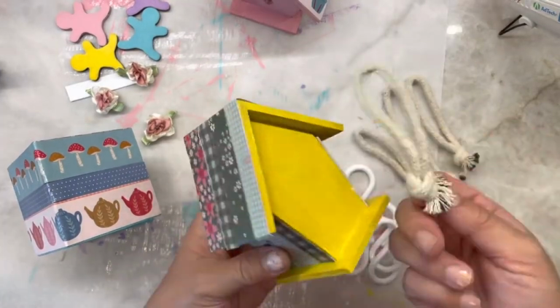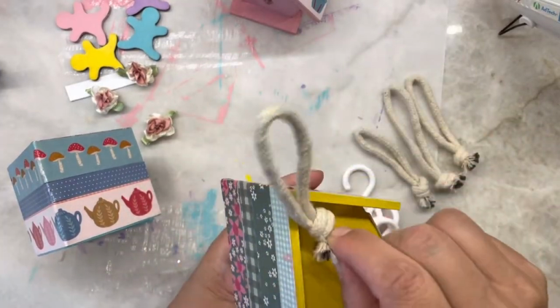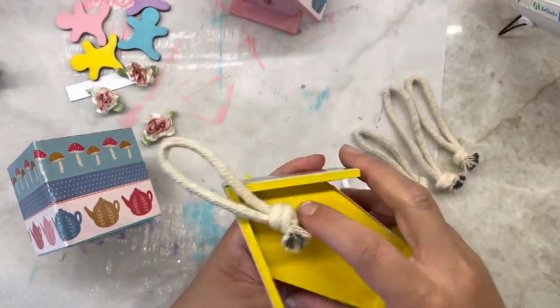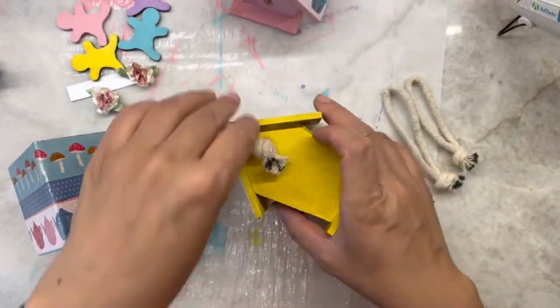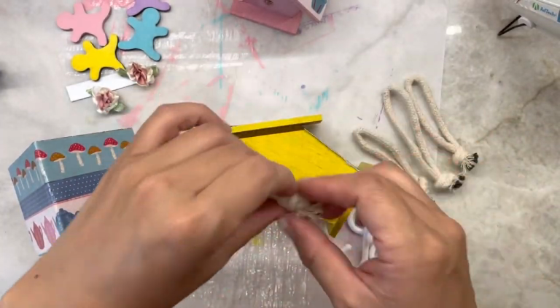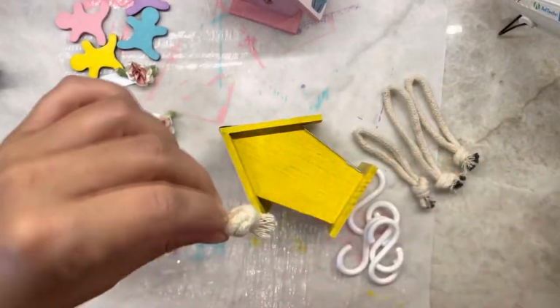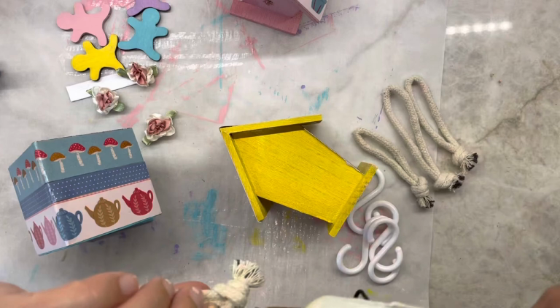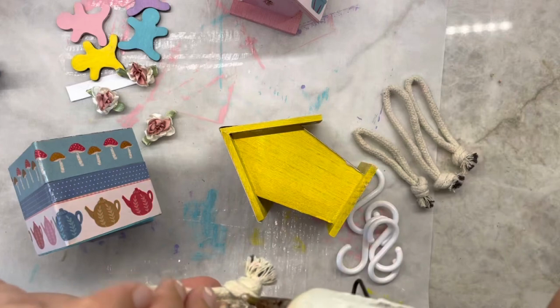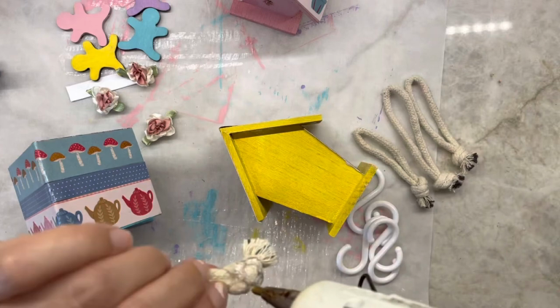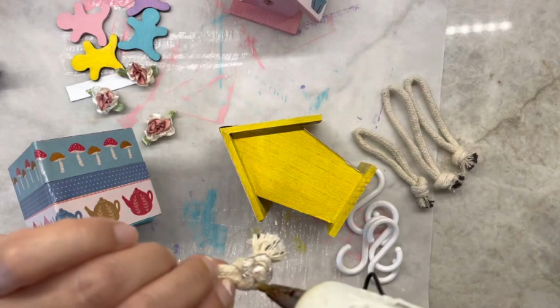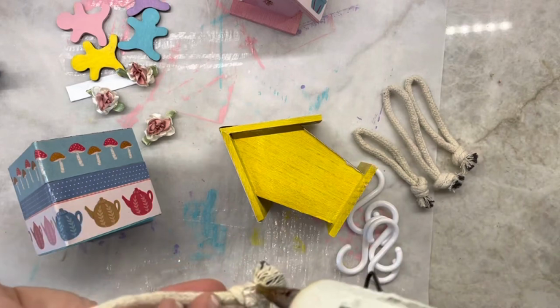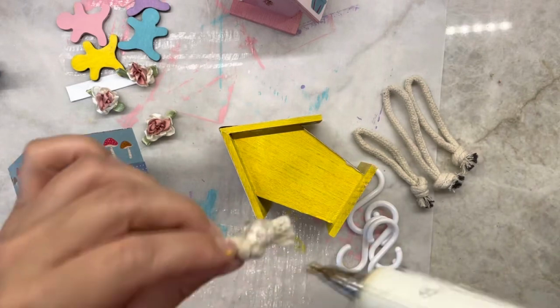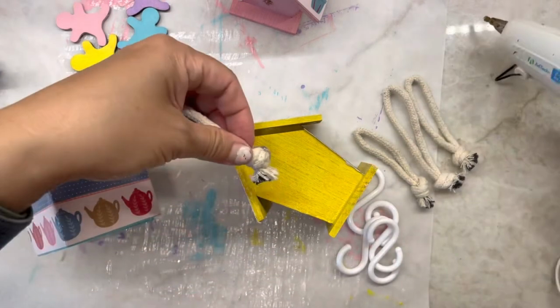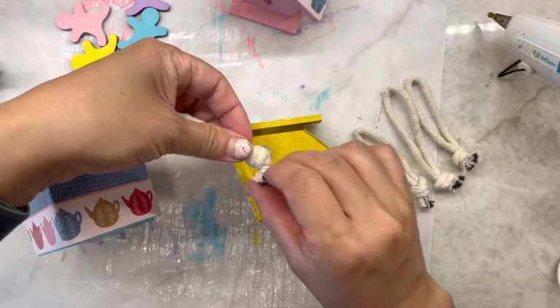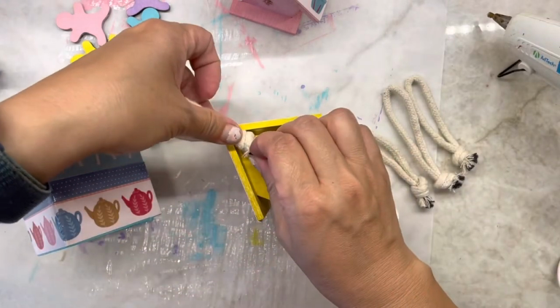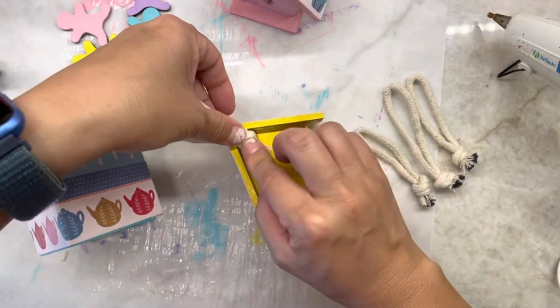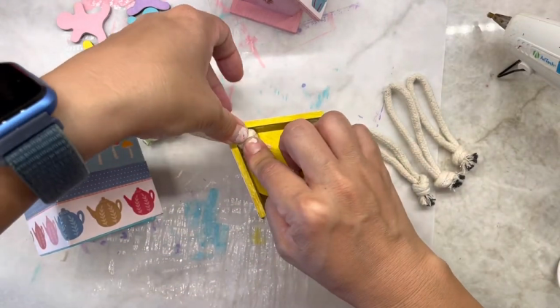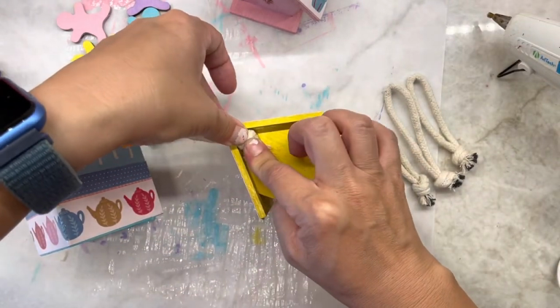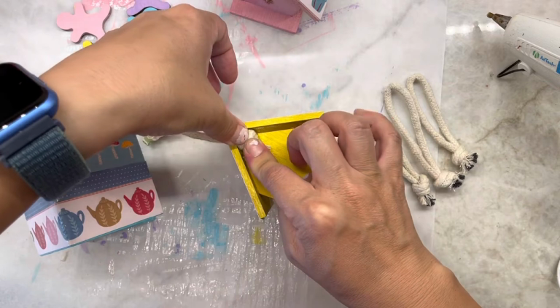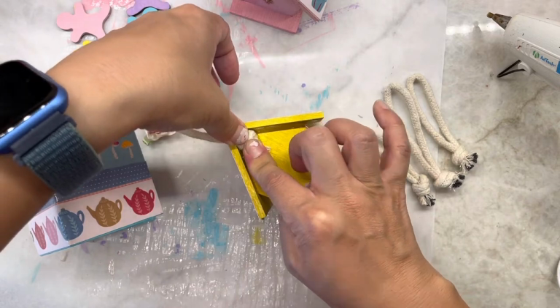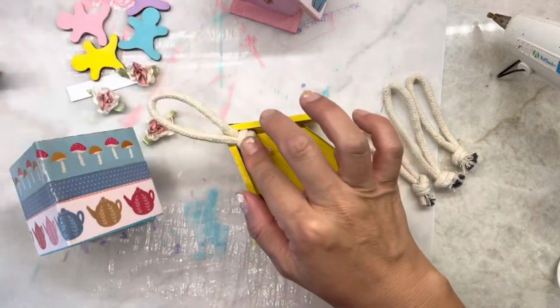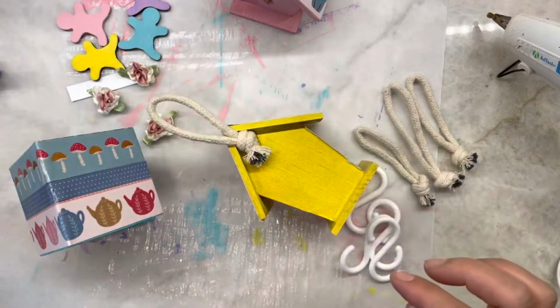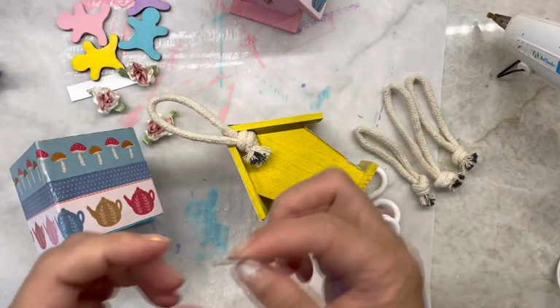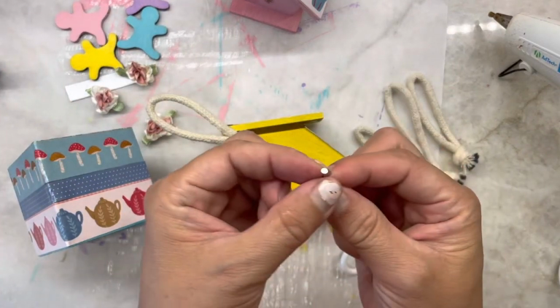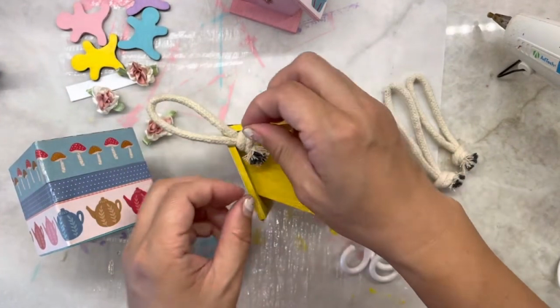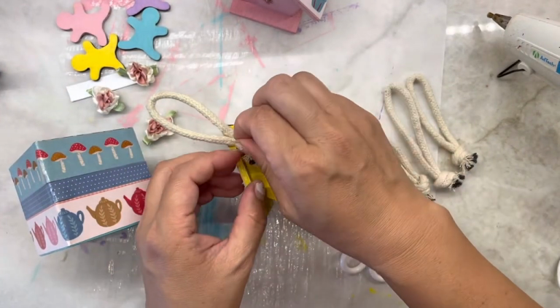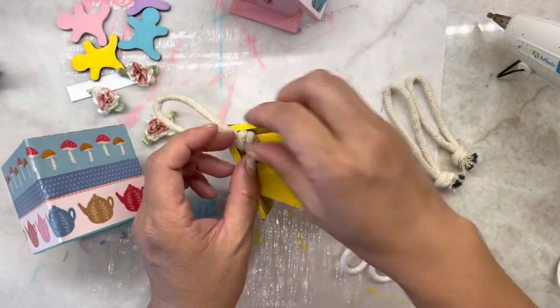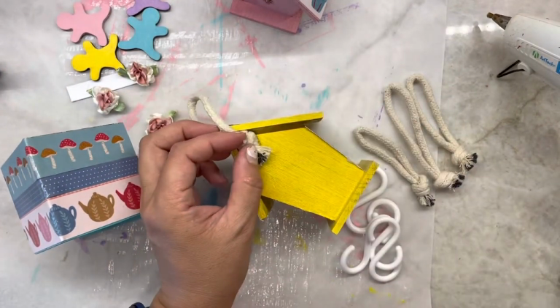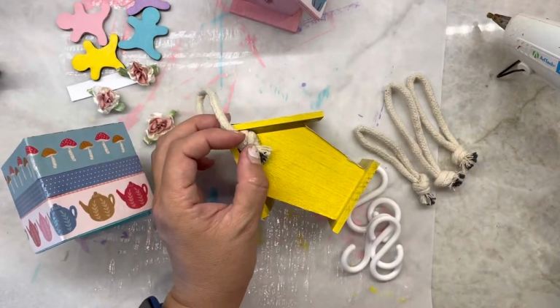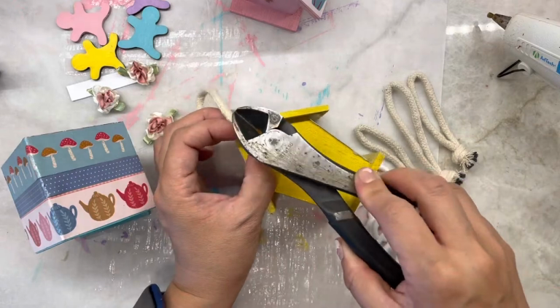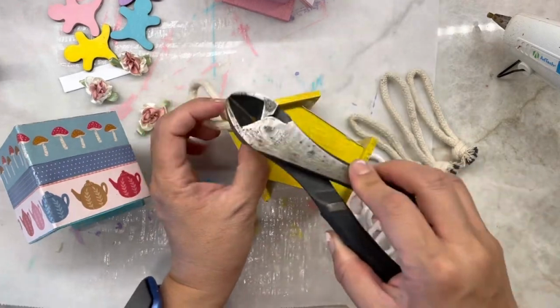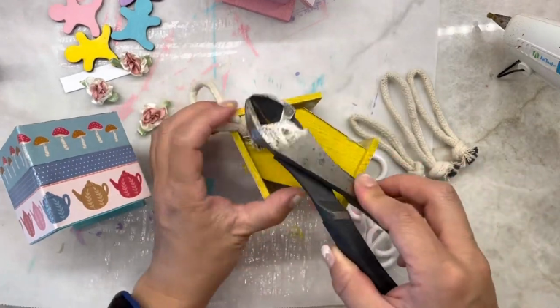After all the Mod Podge is all dried up, I took the strings that came with the birdhouses and hot glued and nailed them to the back of the house to hang them. As an afterthought, I think it looks nicer without the string, but everyone has different tastes.